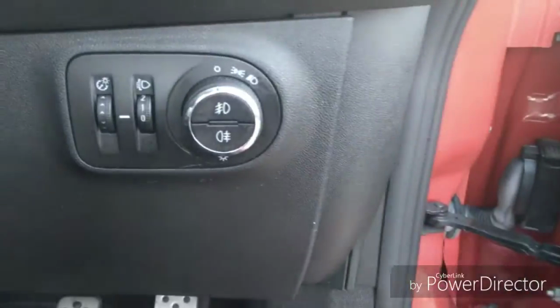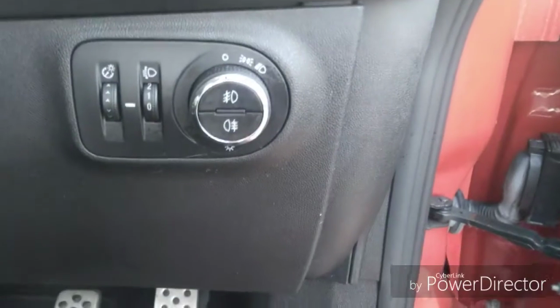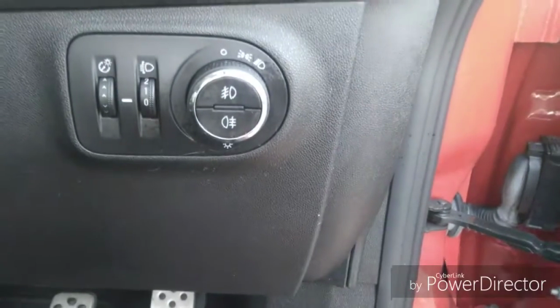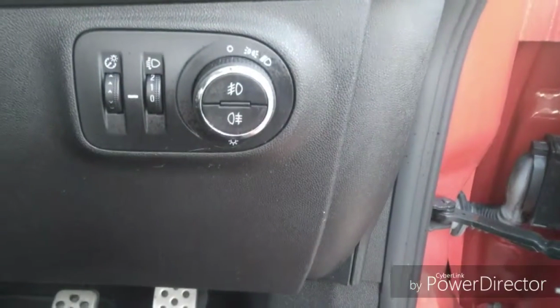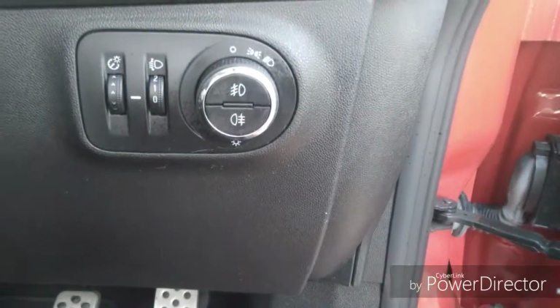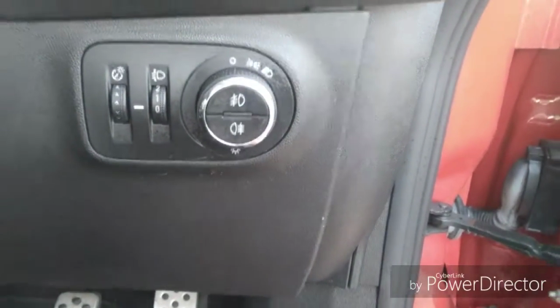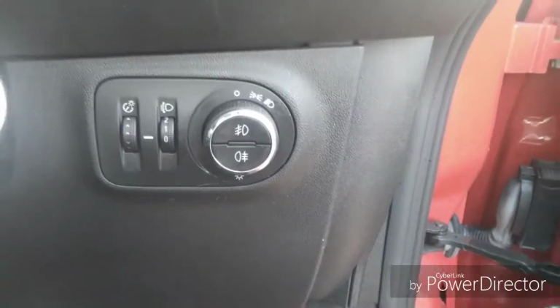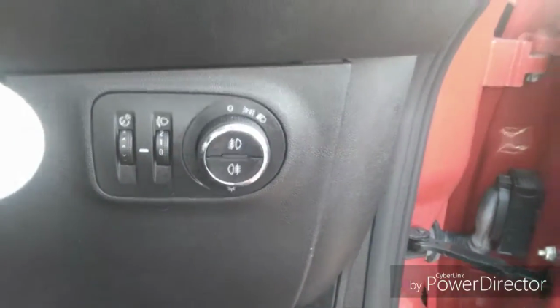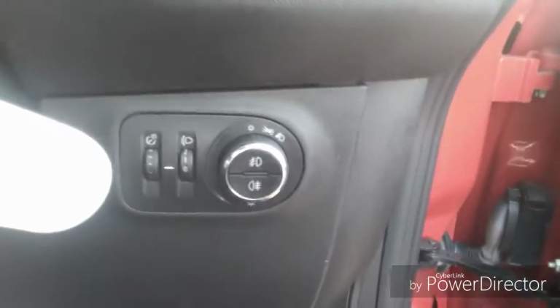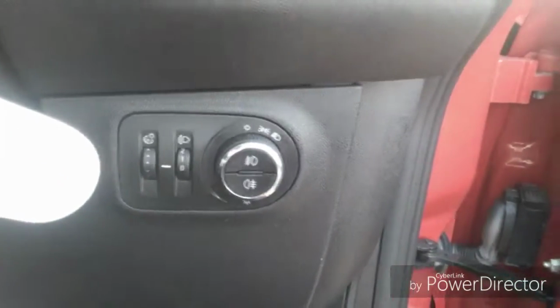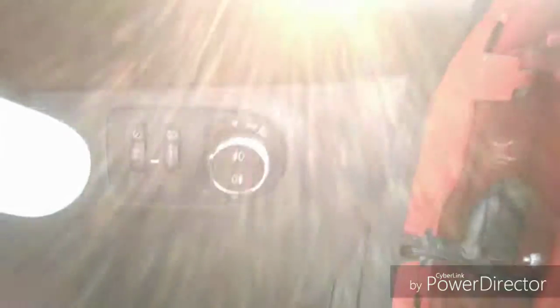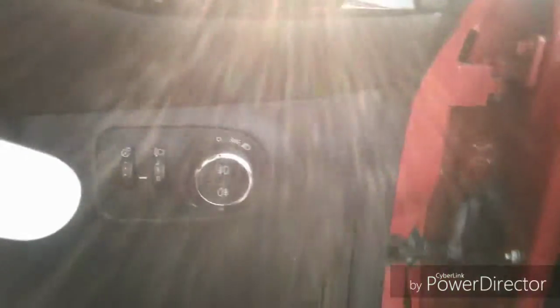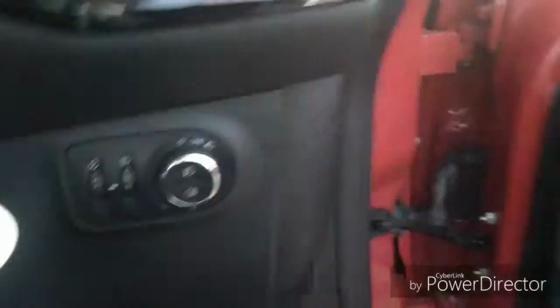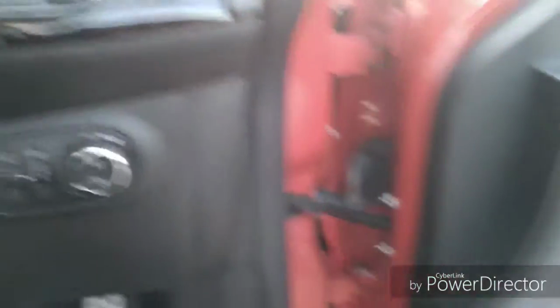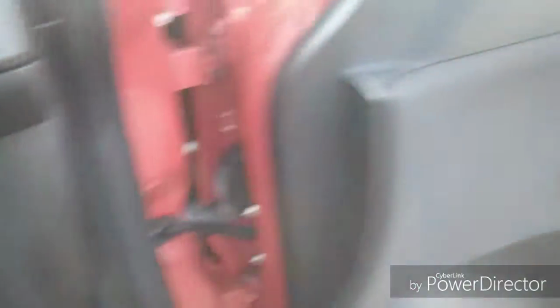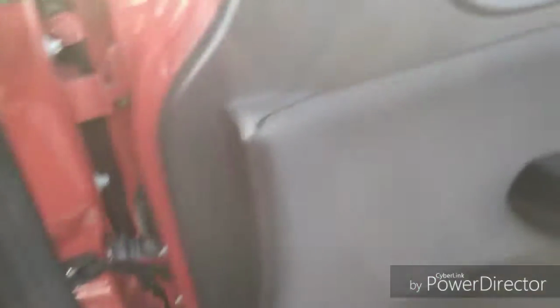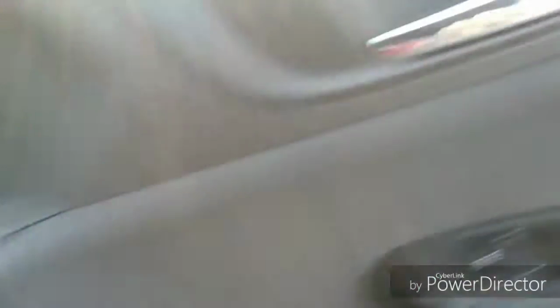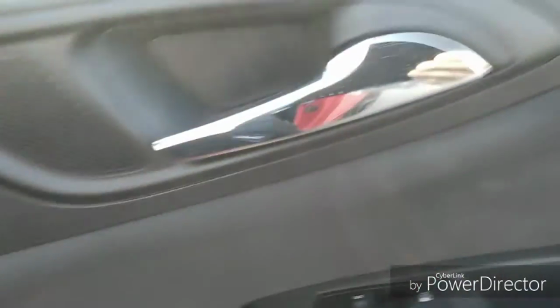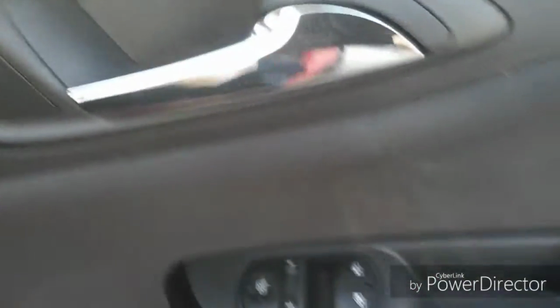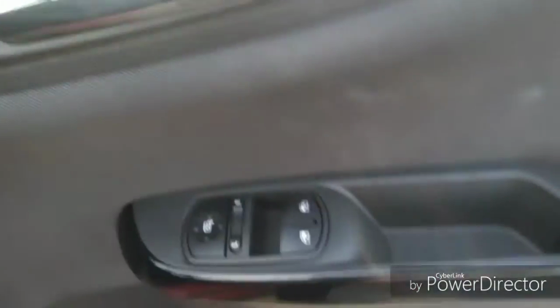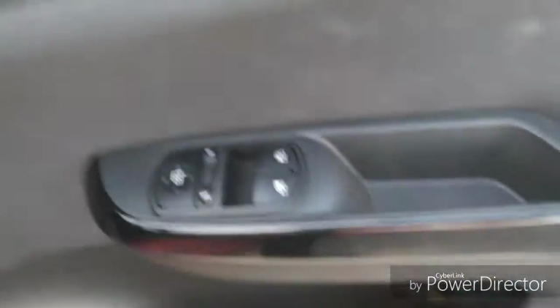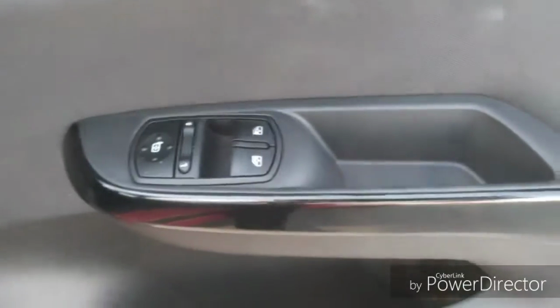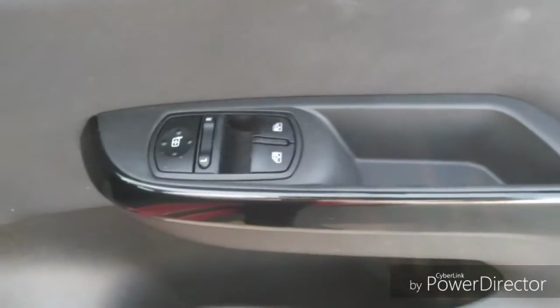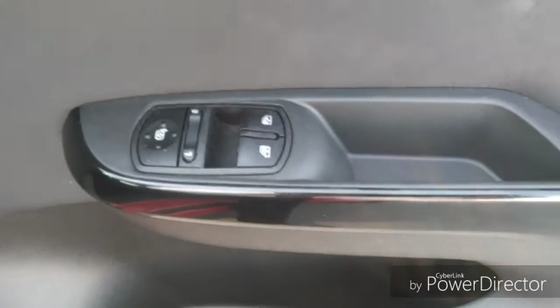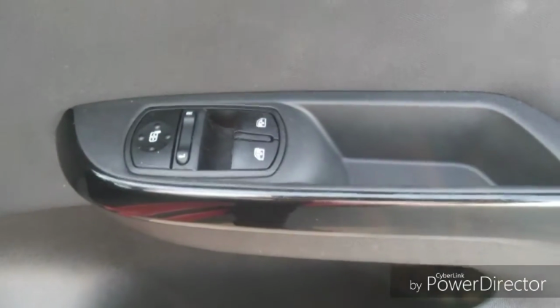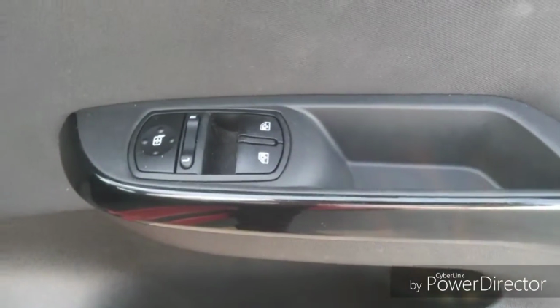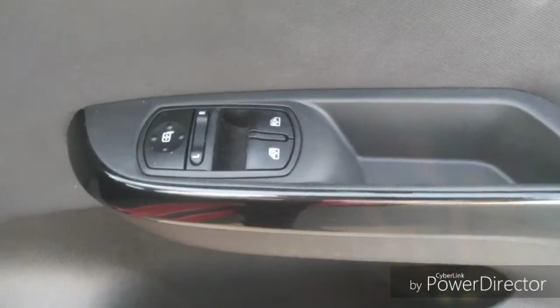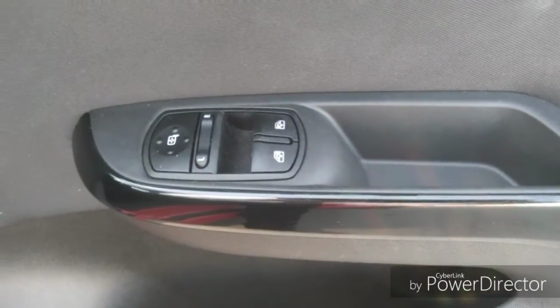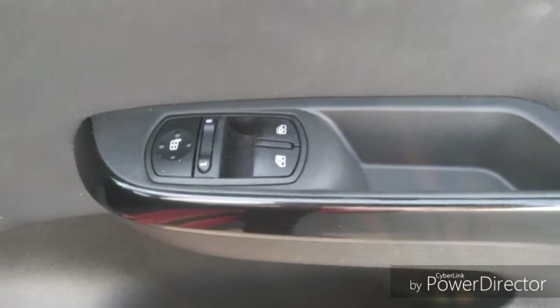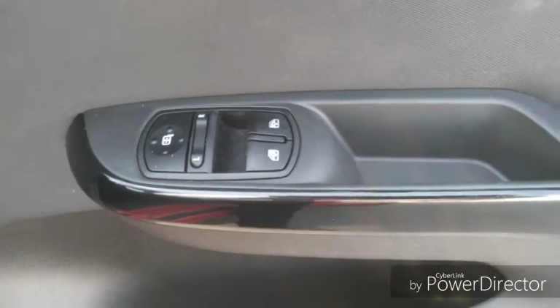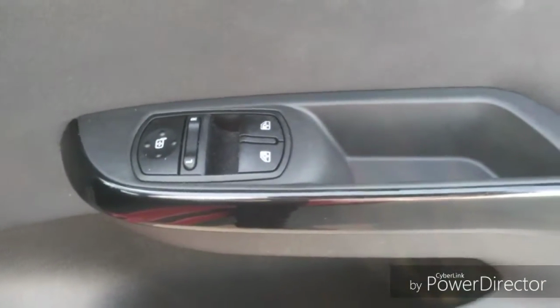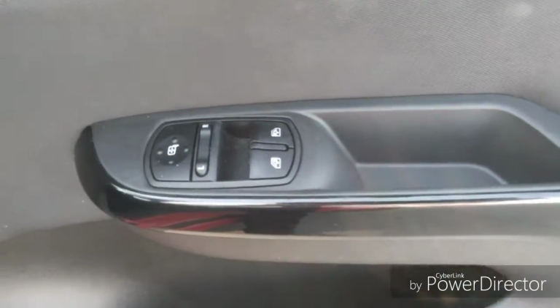We also have headlight function as well as that fog light activation button. We also have electrical windows and wing mirrors.